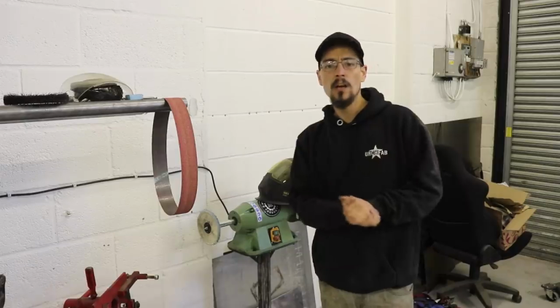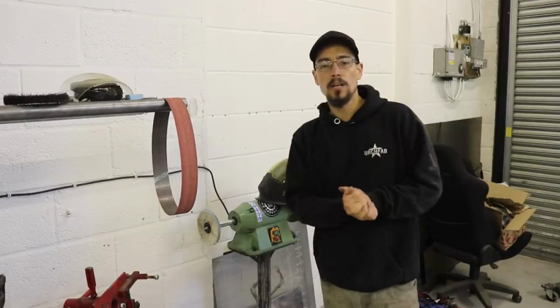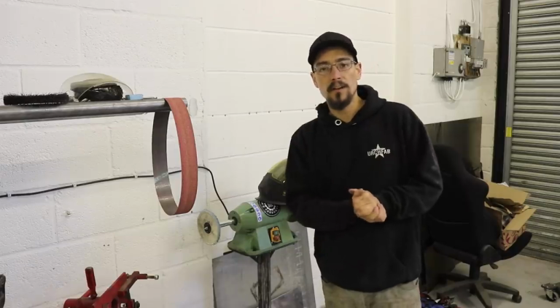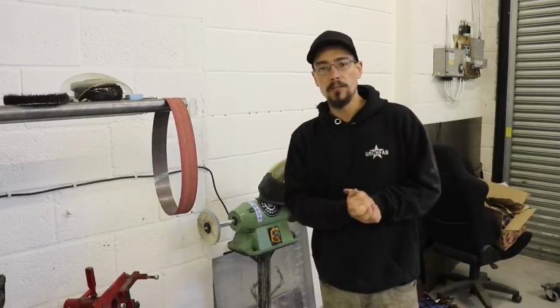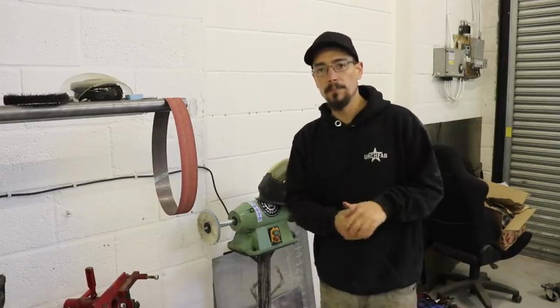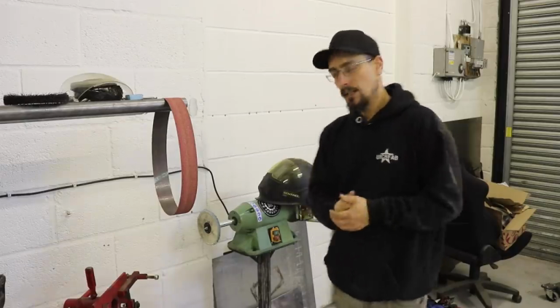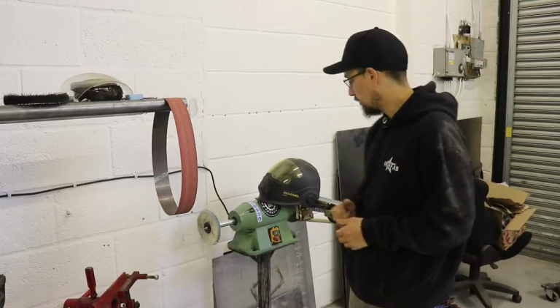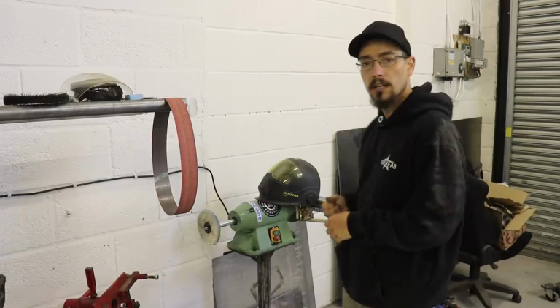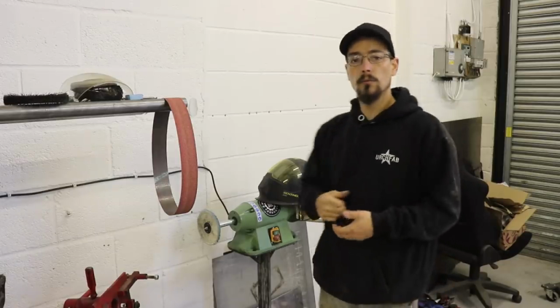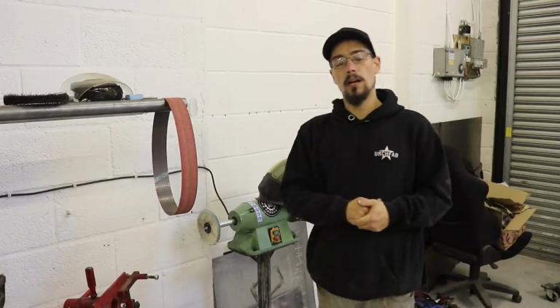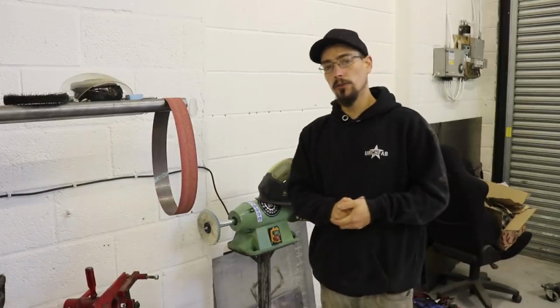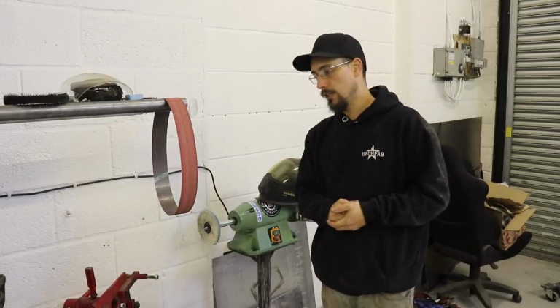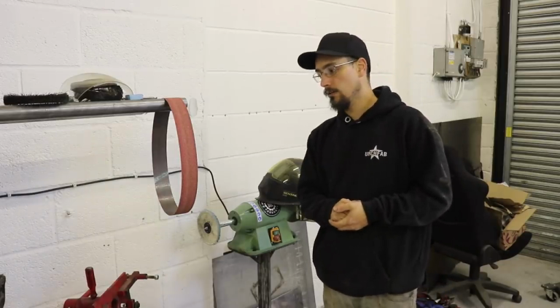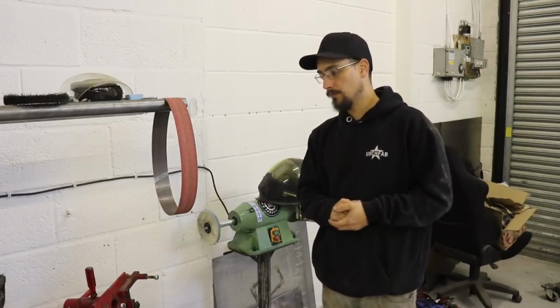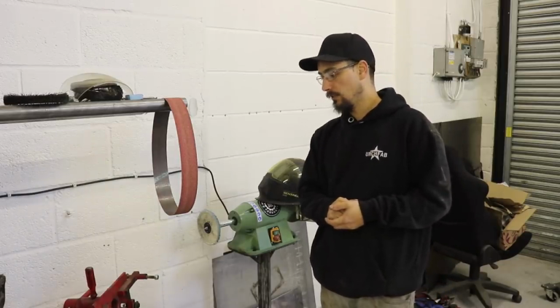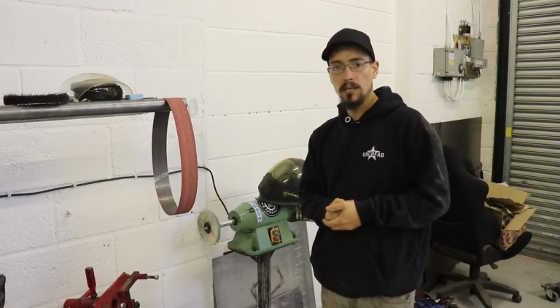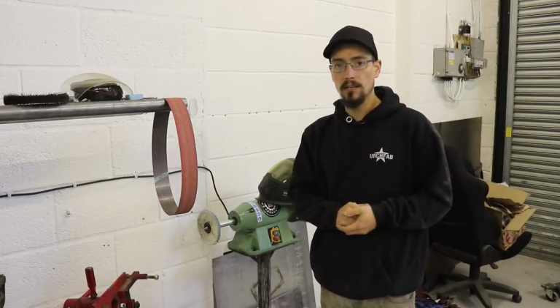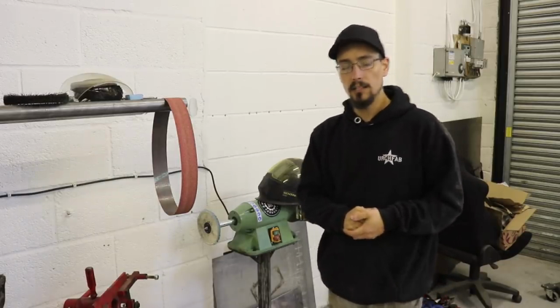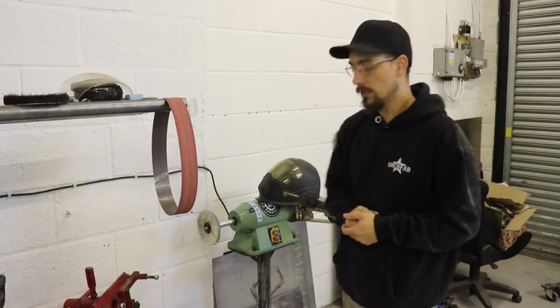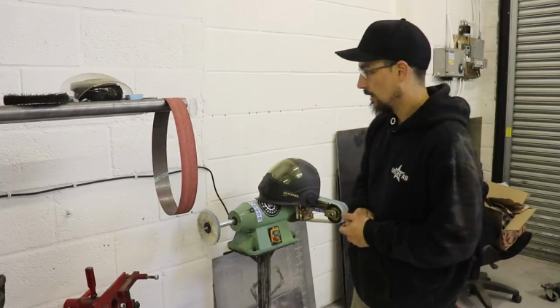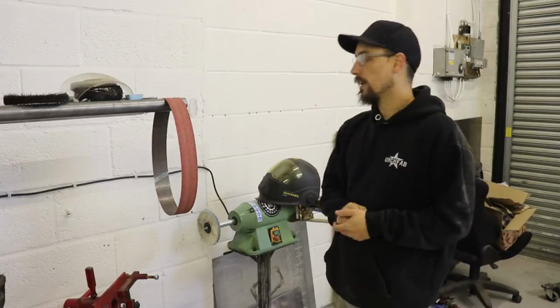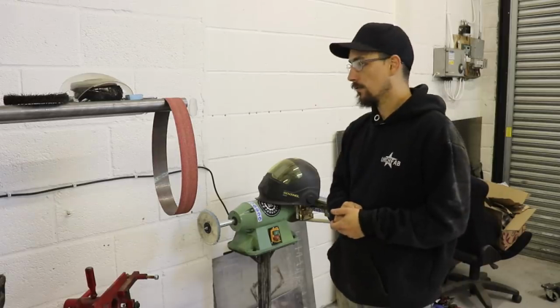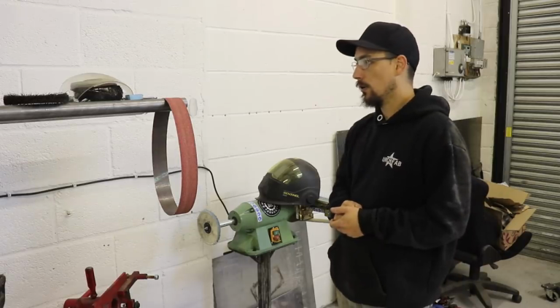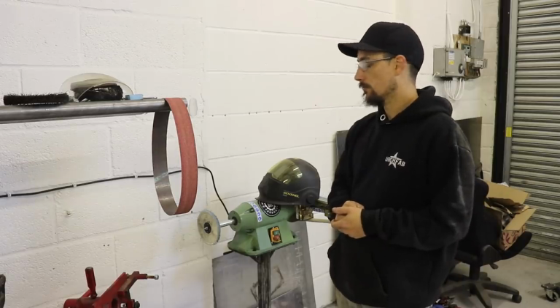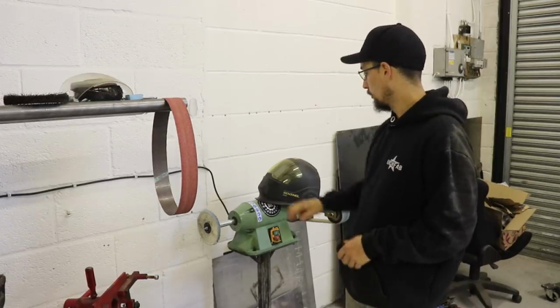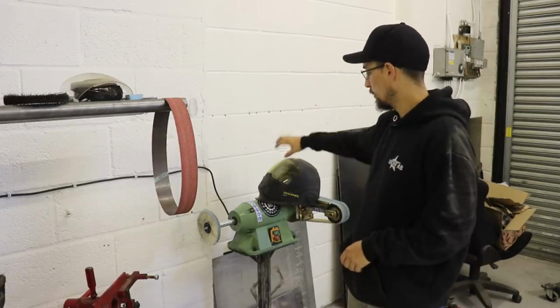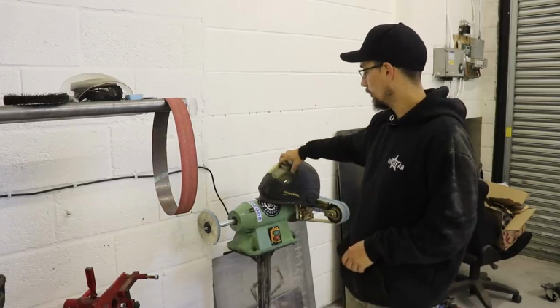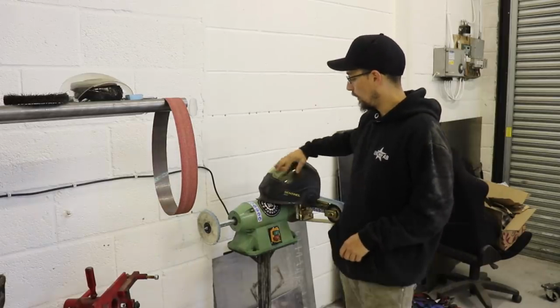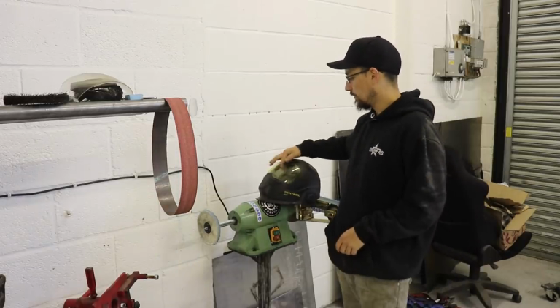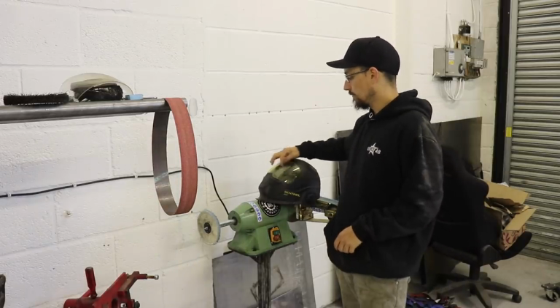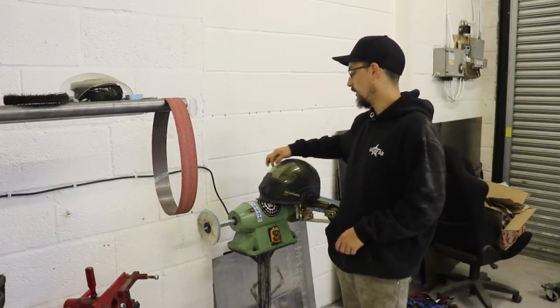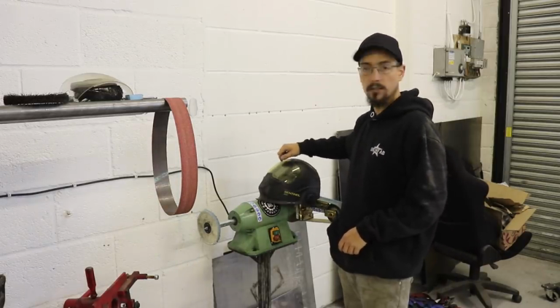What's up? My name is MerchFab. This is going to be a little short video of a little money saving trick for restoring your welding visor.